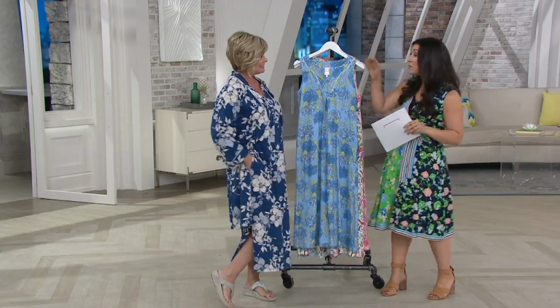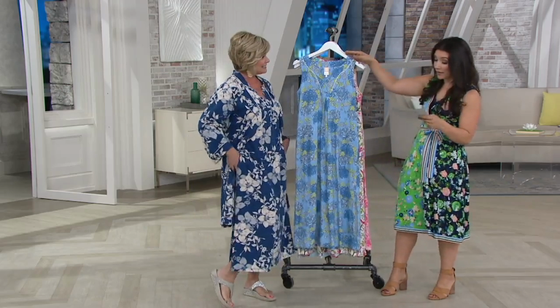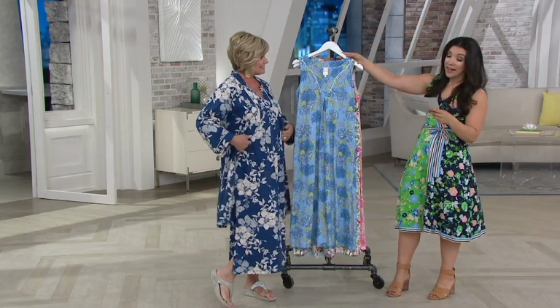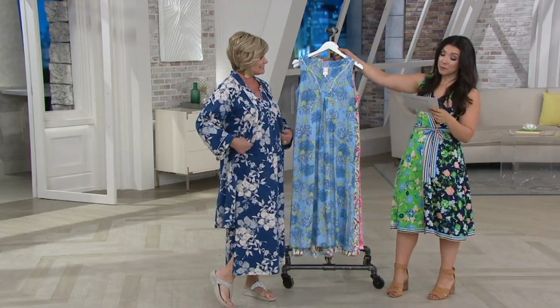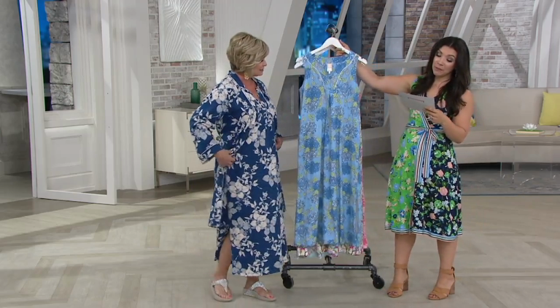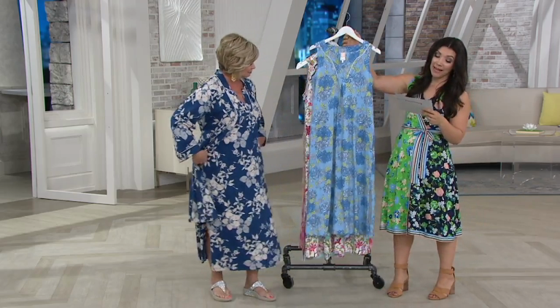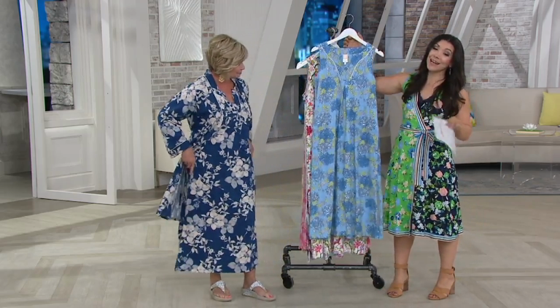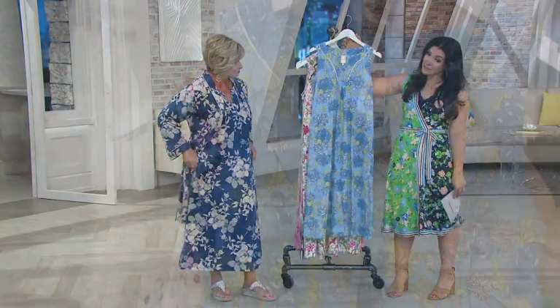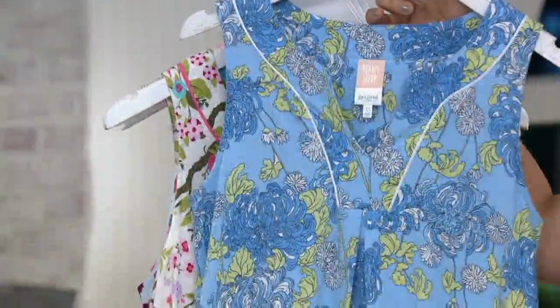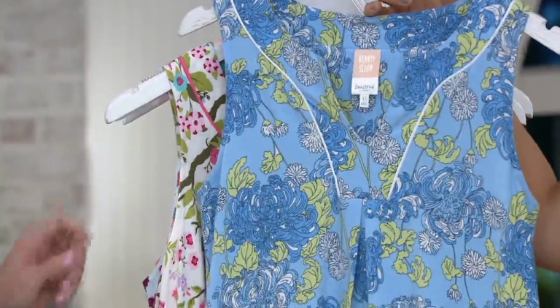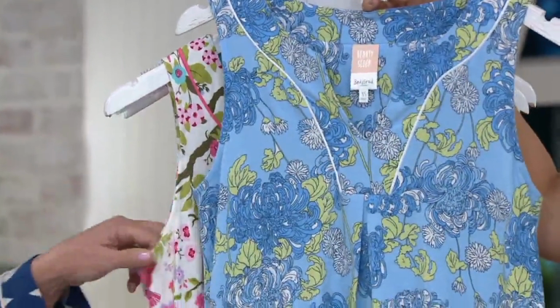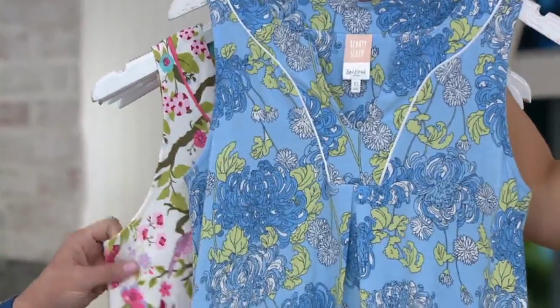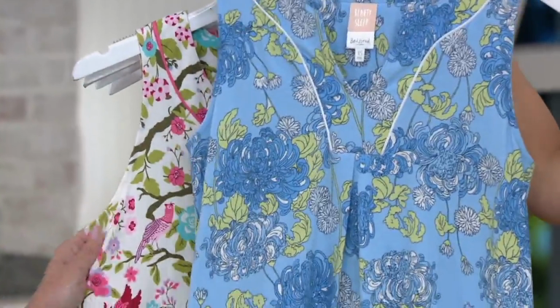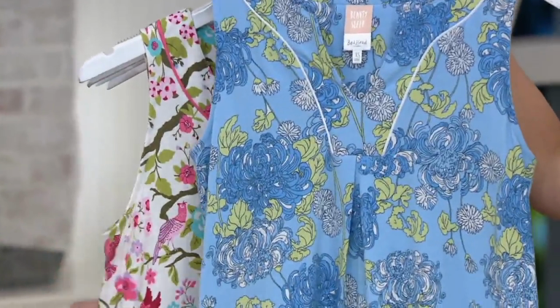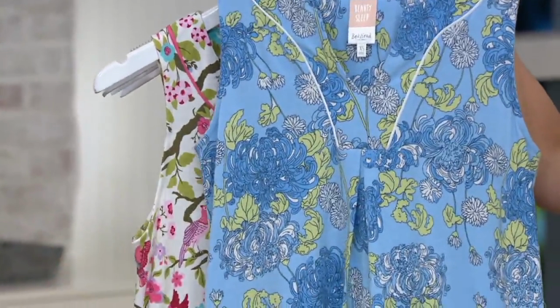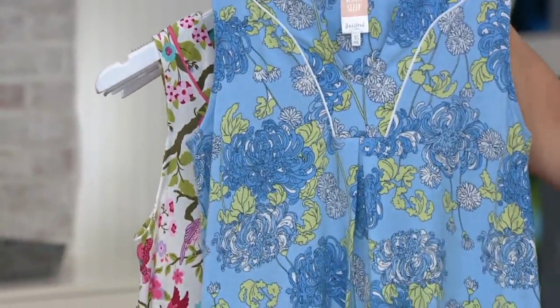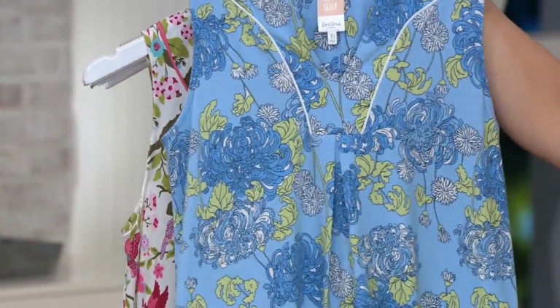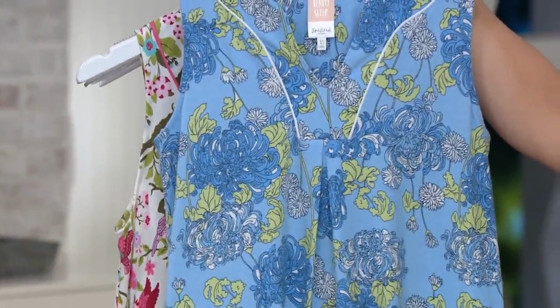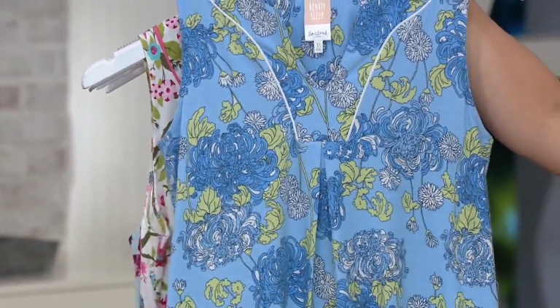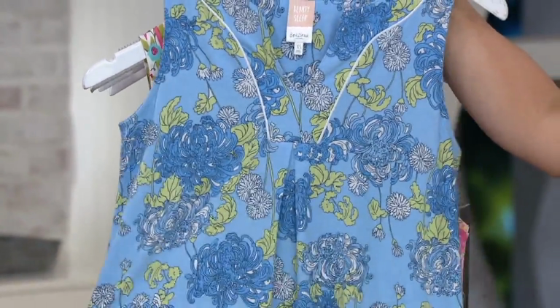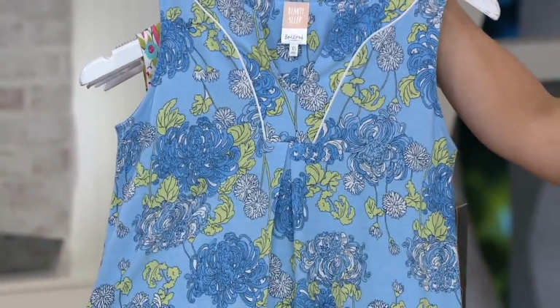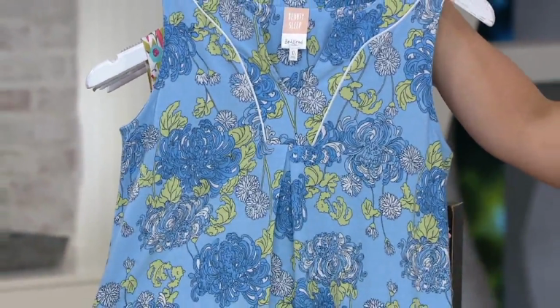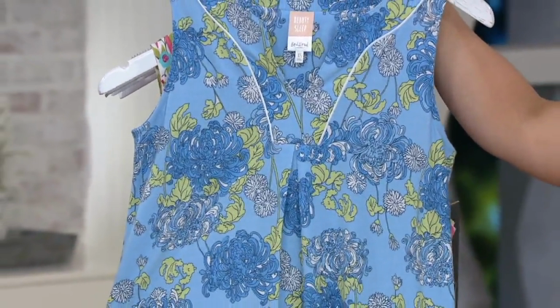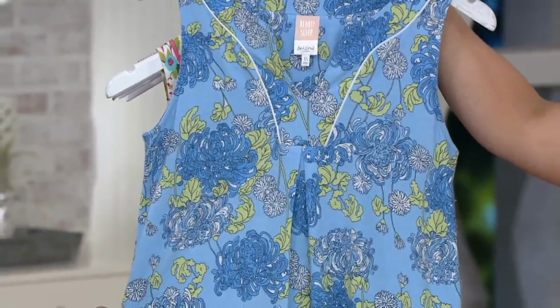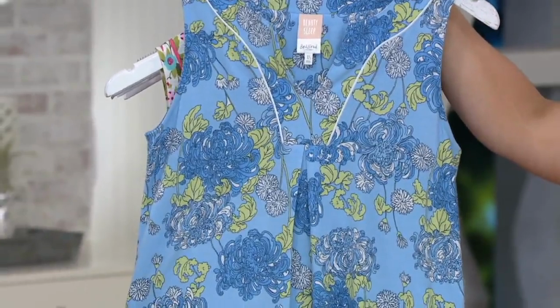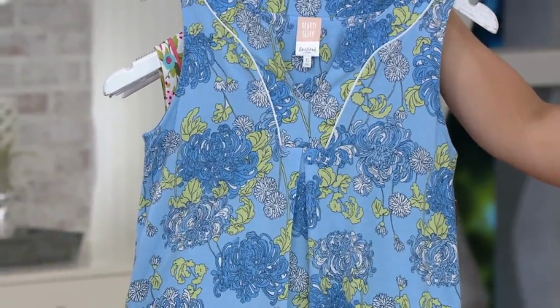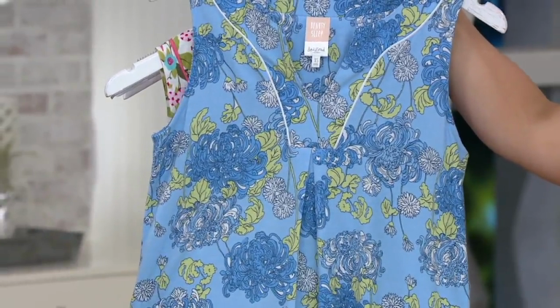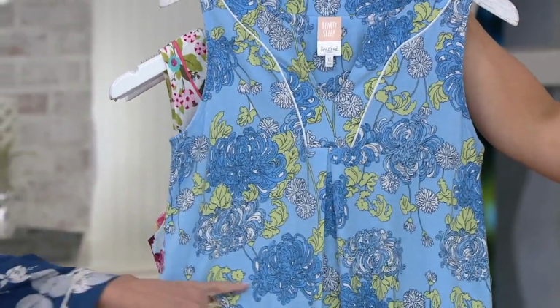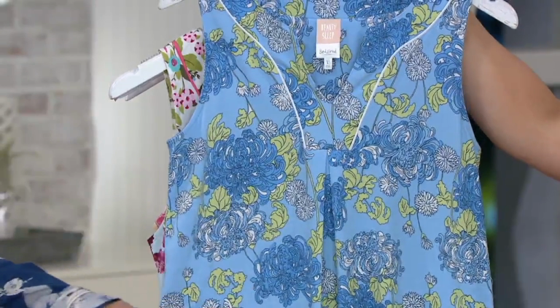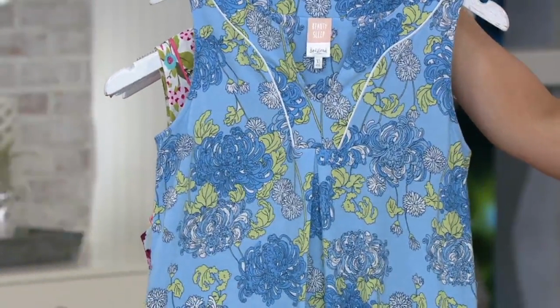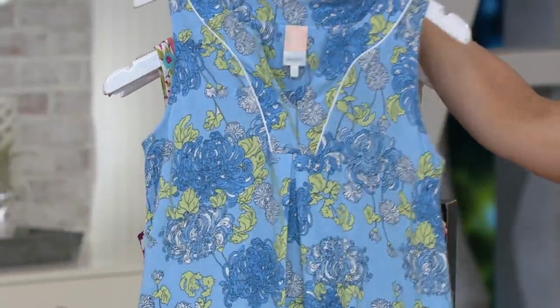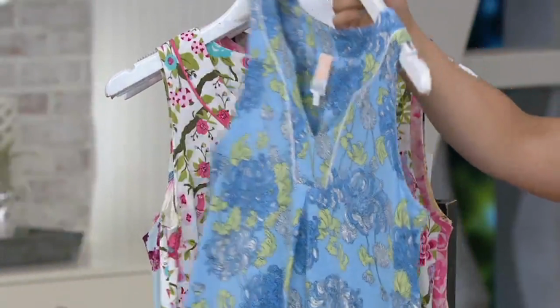Beautiful colors. This is Beautysleep by Bedhead. It's a cotton stretch long floral gown. This color is going to be your Blue Mums — isn't that beautiful? I love even the little touches of greens, the light blue background. Just really pretty.